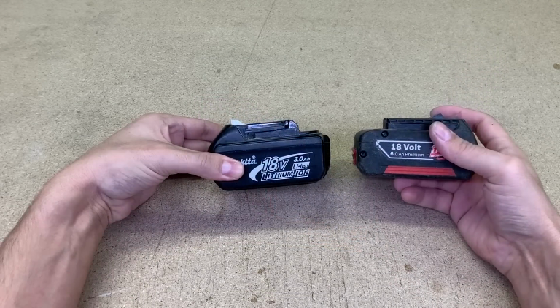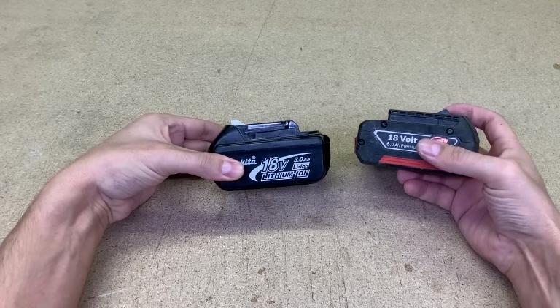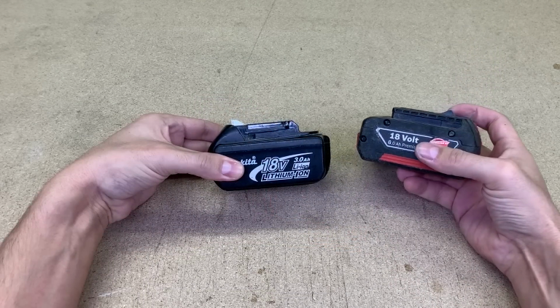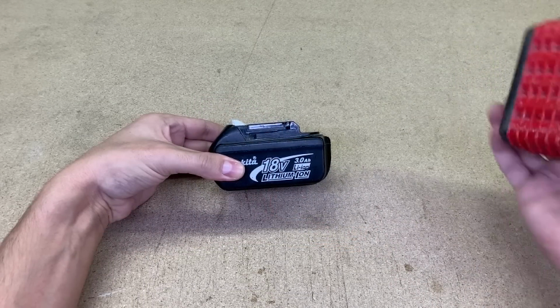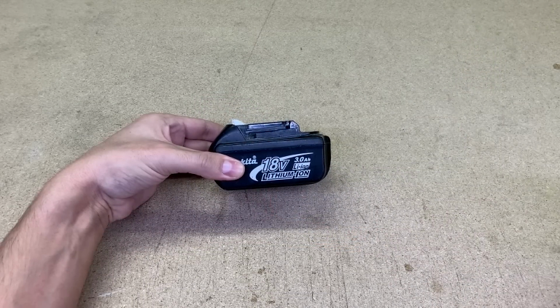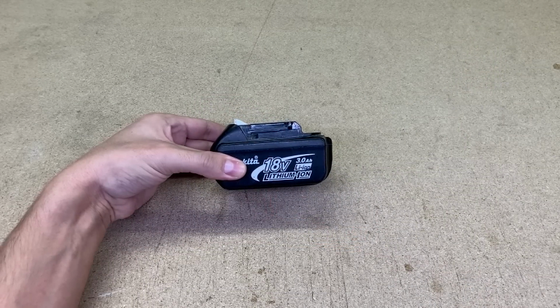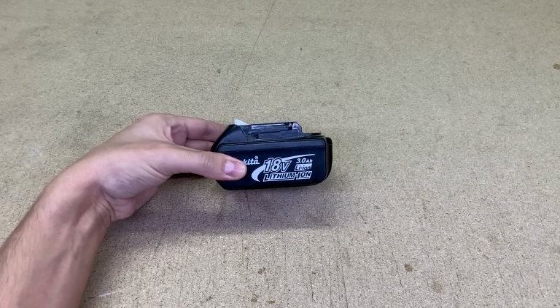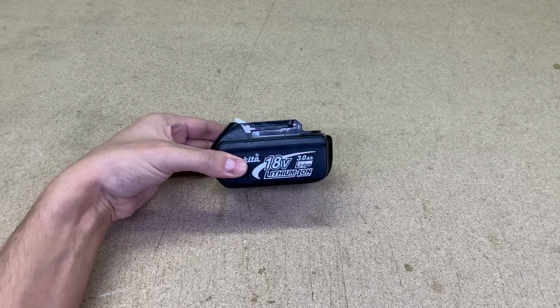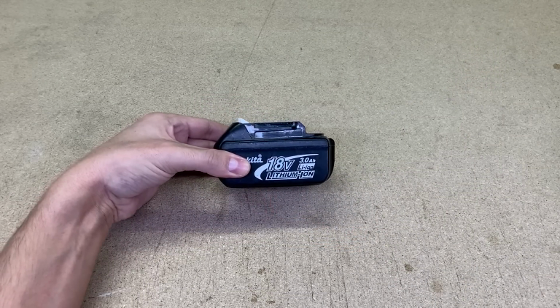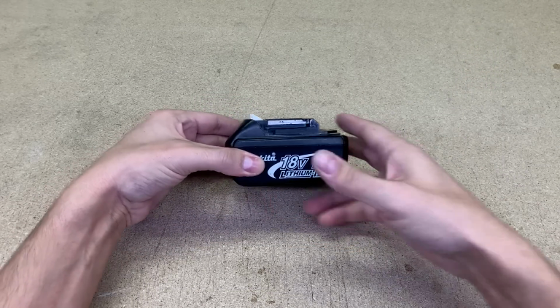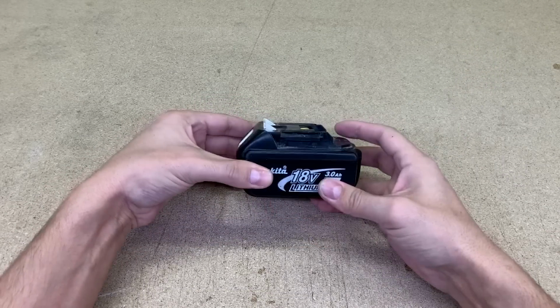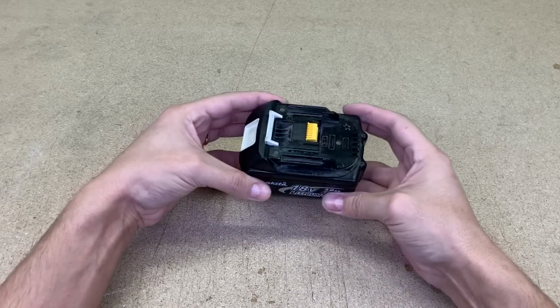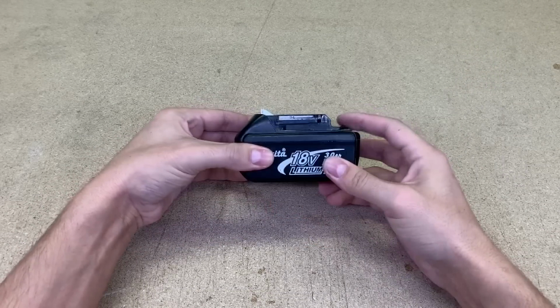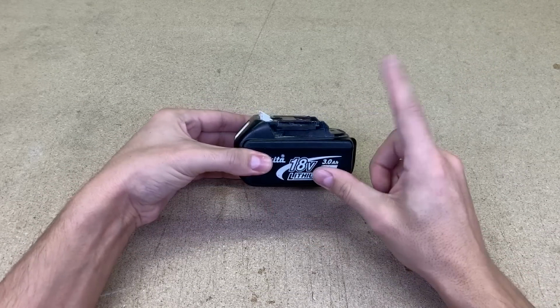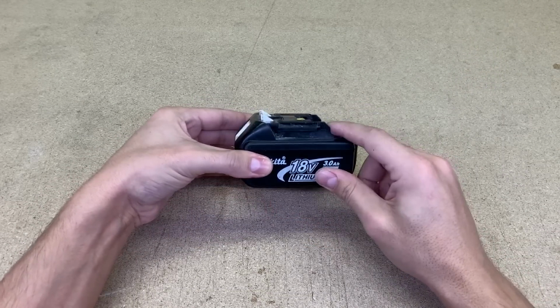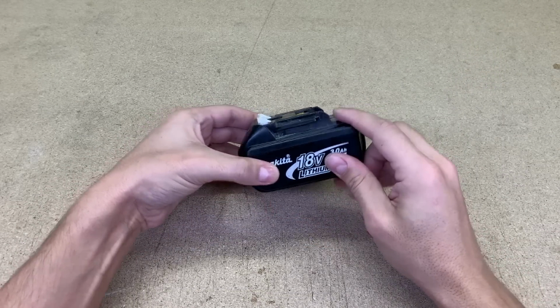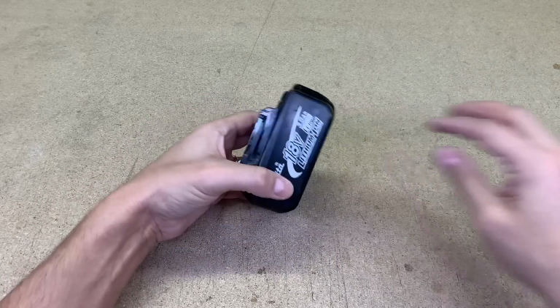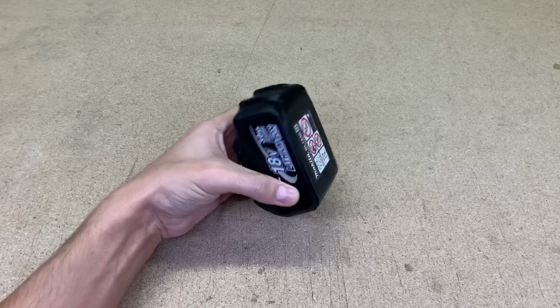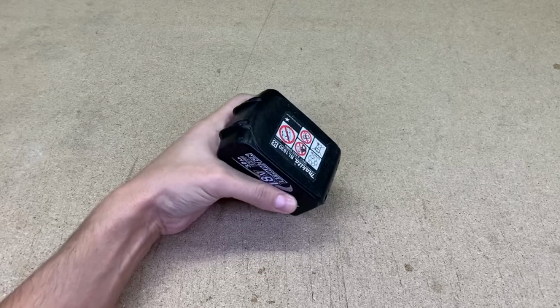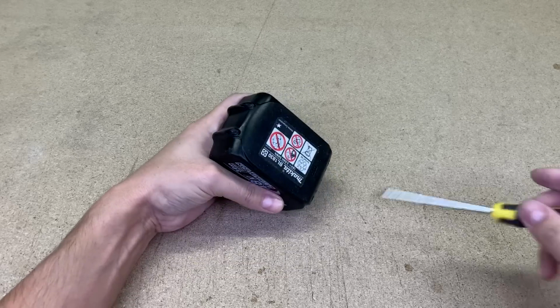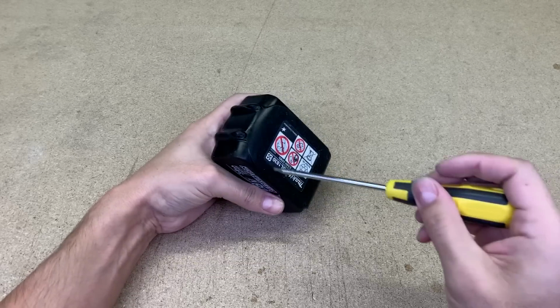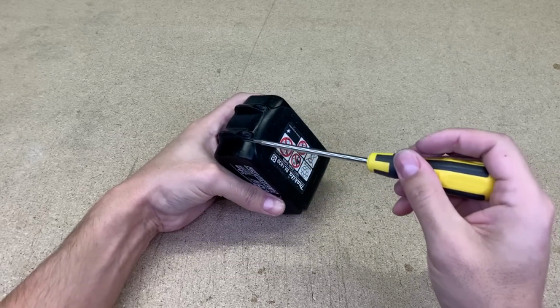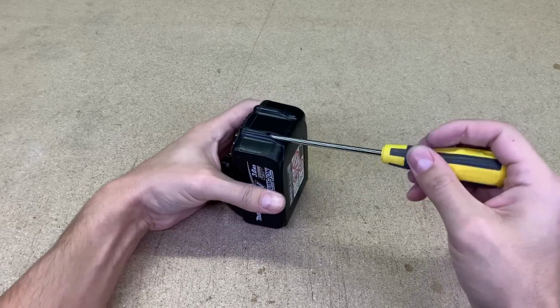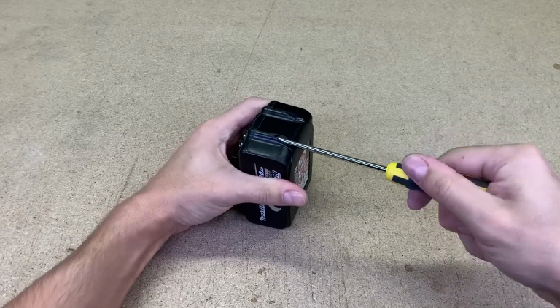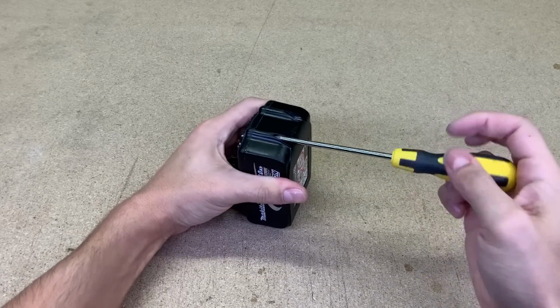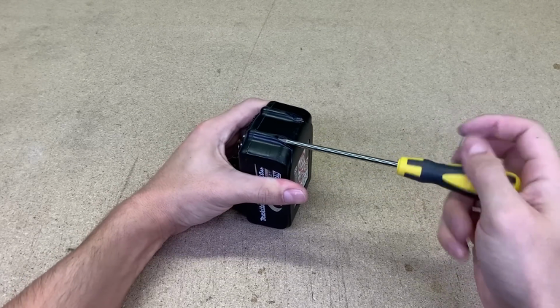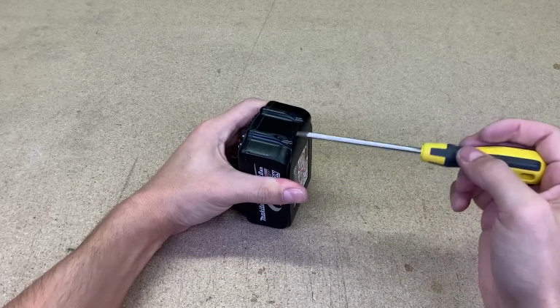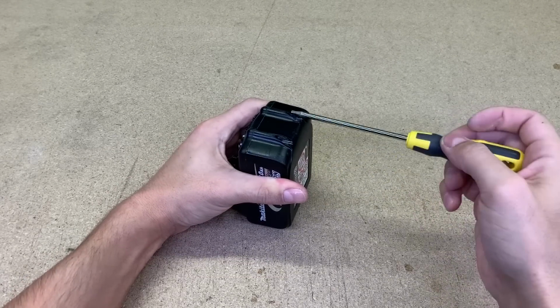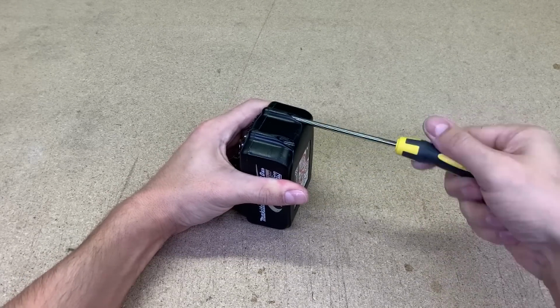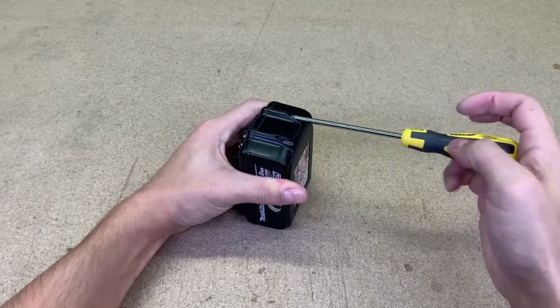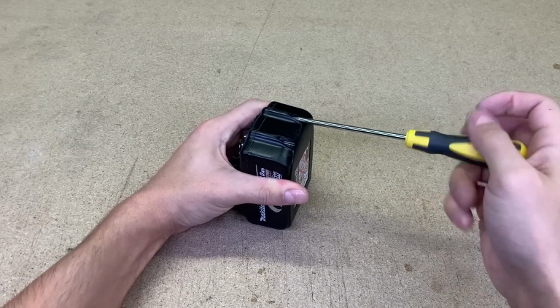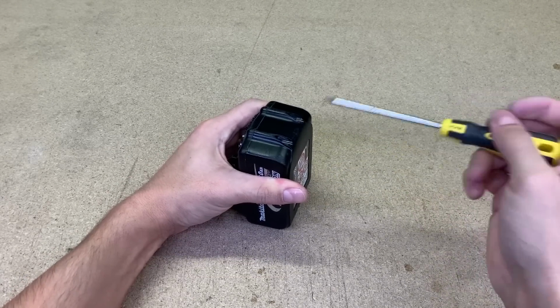This time I have a bit of a different idea and approach for this Makita battery. Let's take it apart and then I will tell you more about my plan.